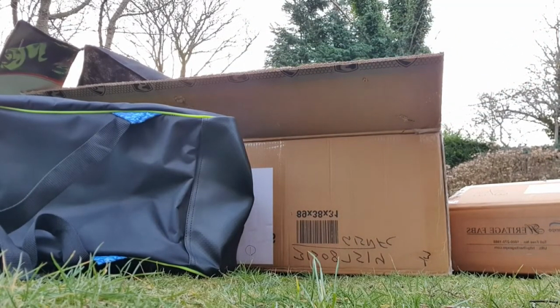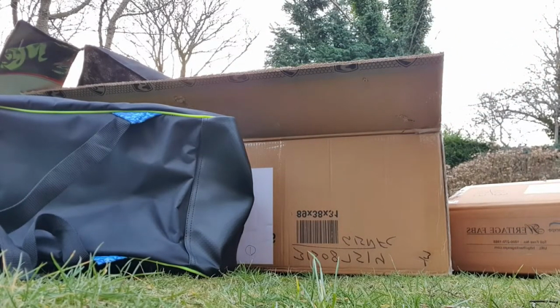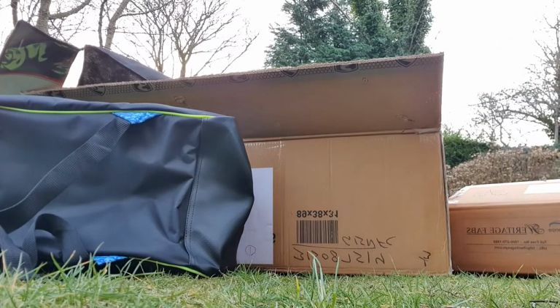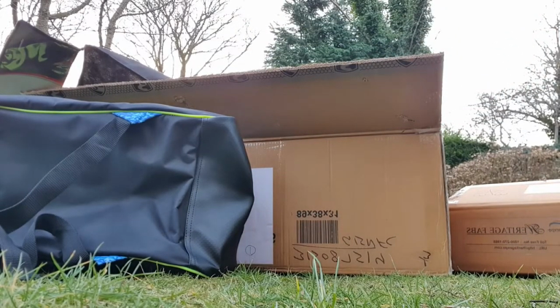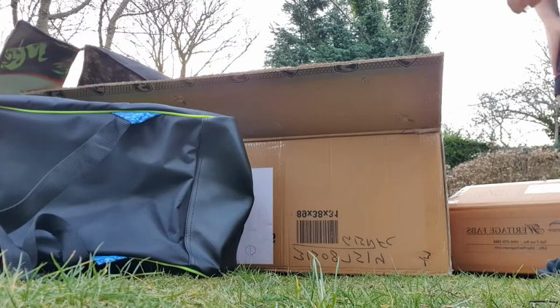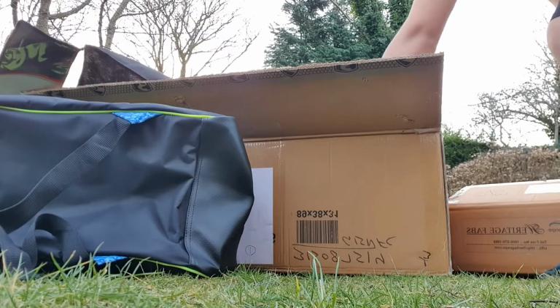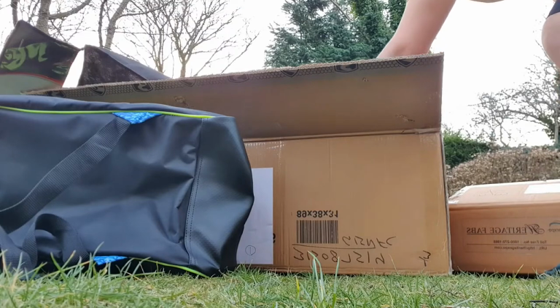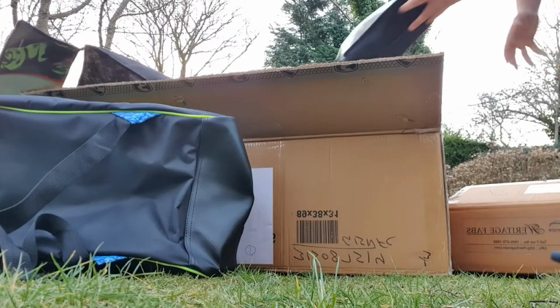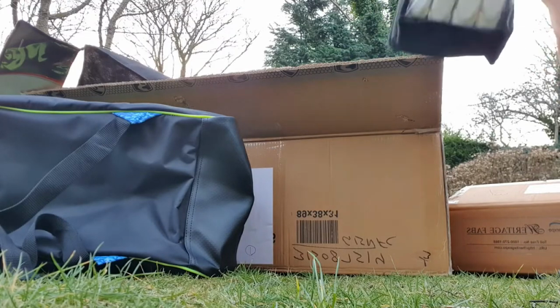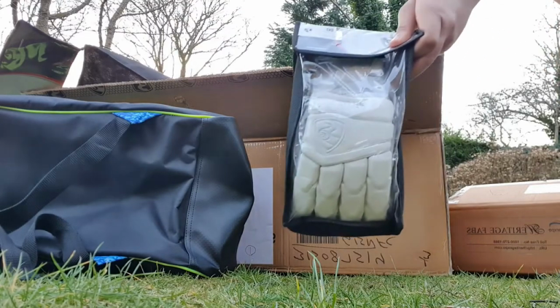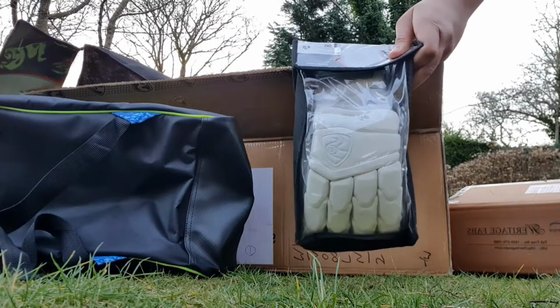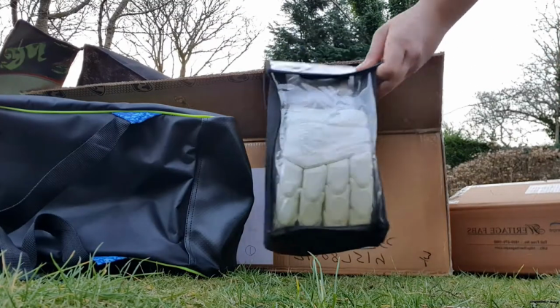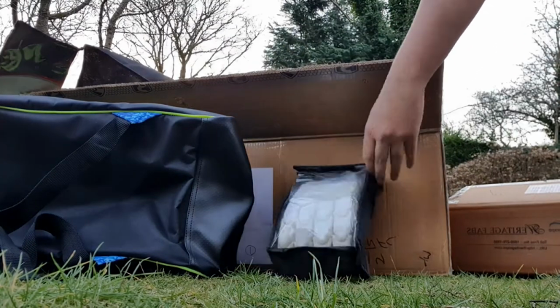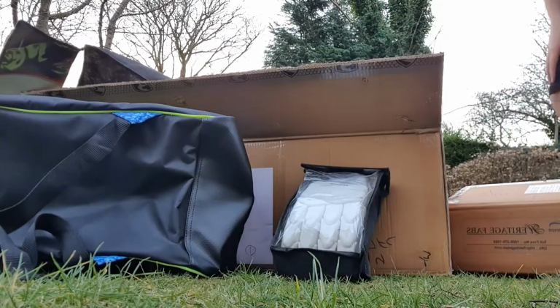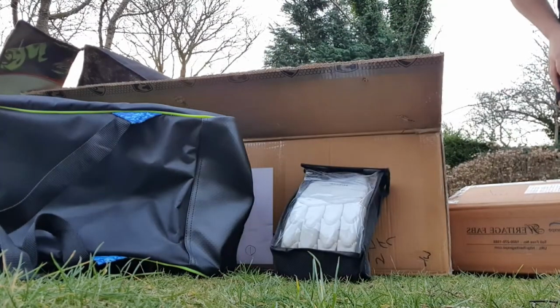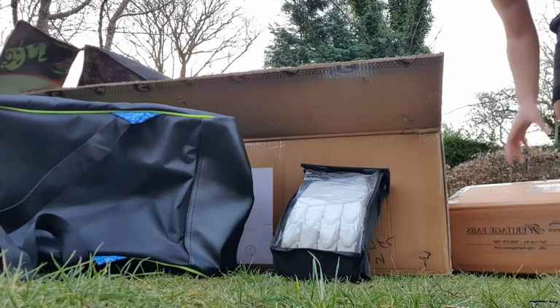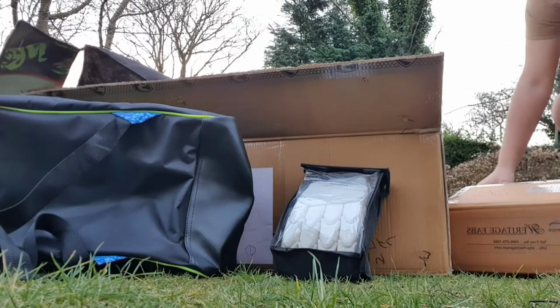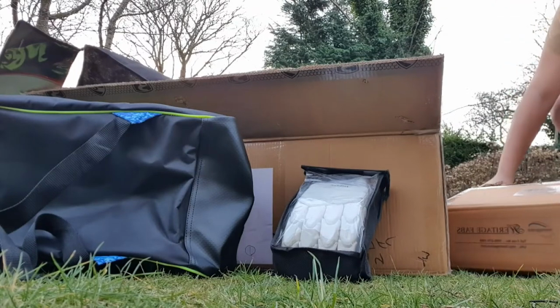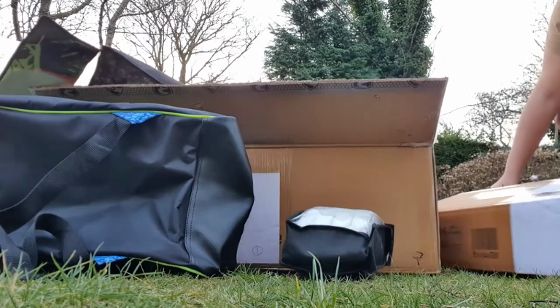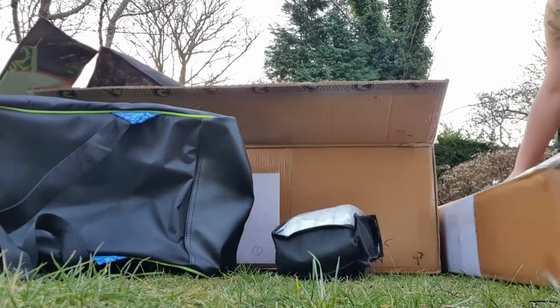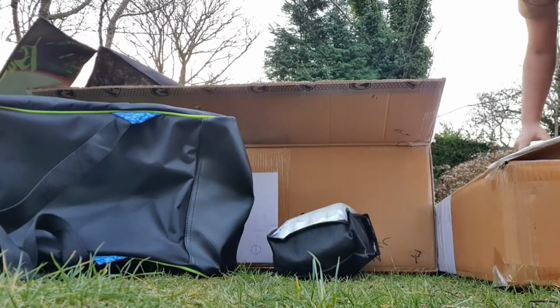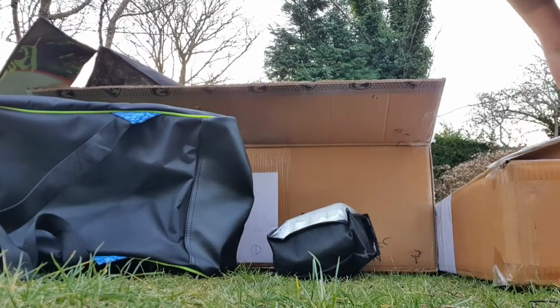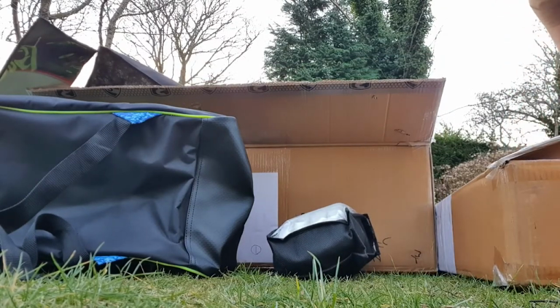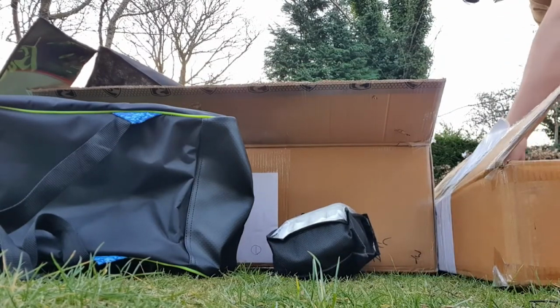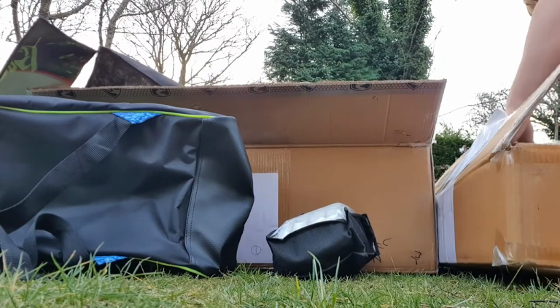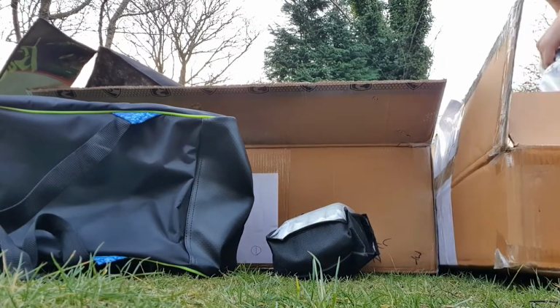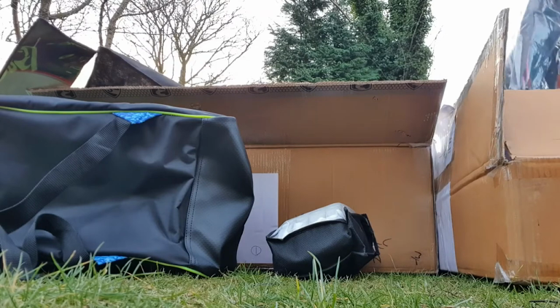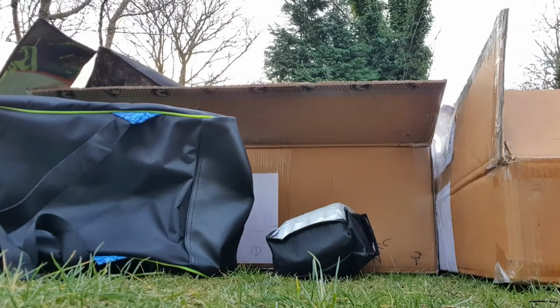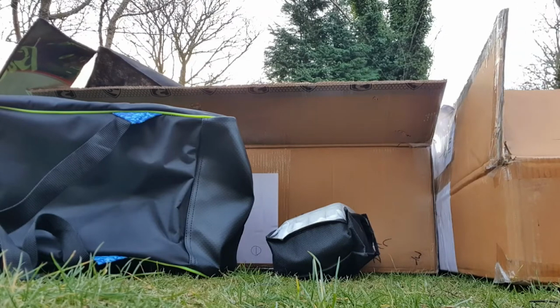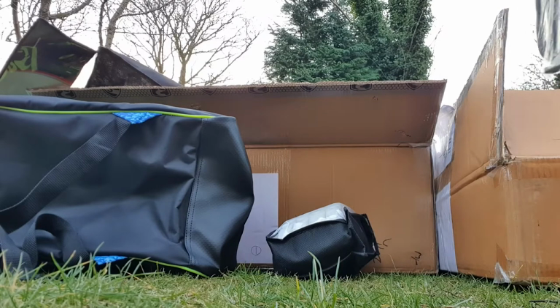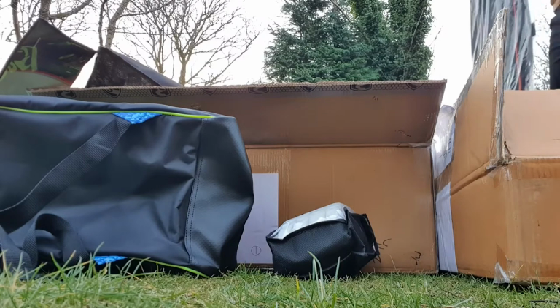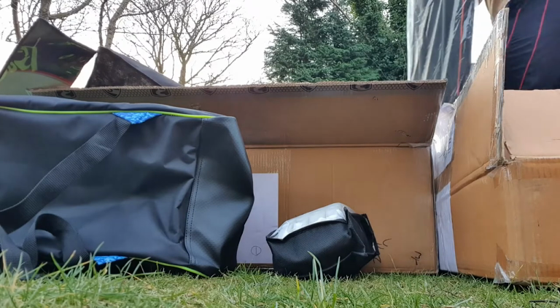Moving on, these are another pair of SG Highlight gloves. And if we move on to the next box, we have some kit bags.